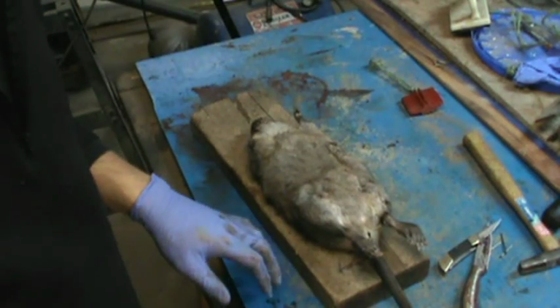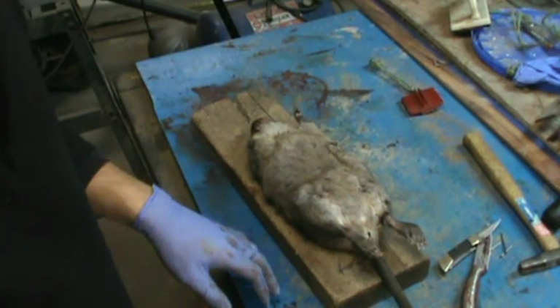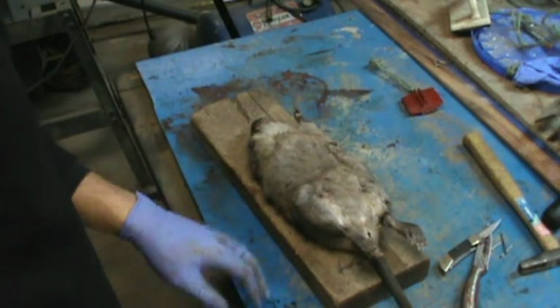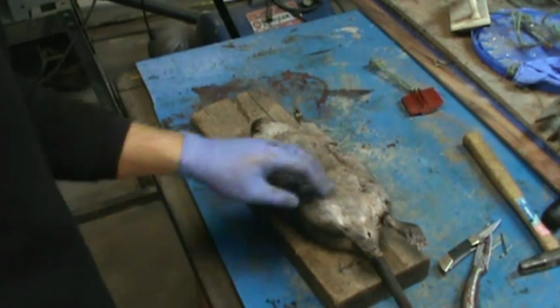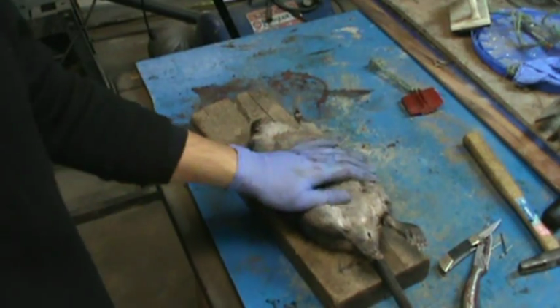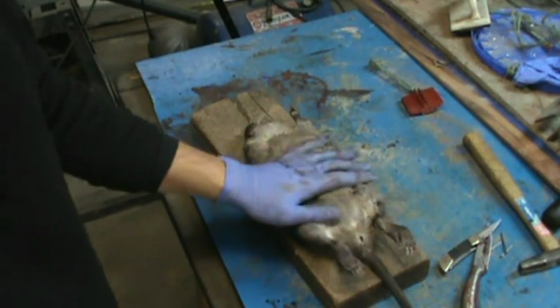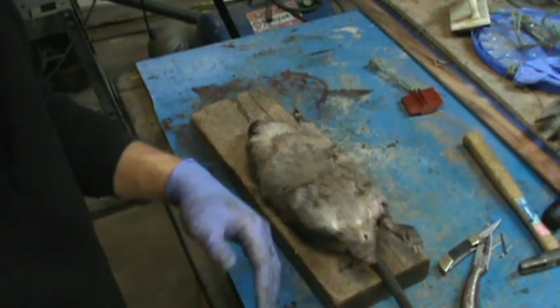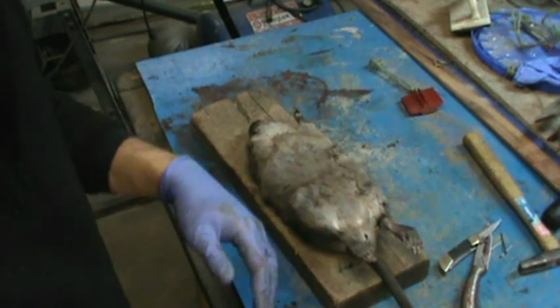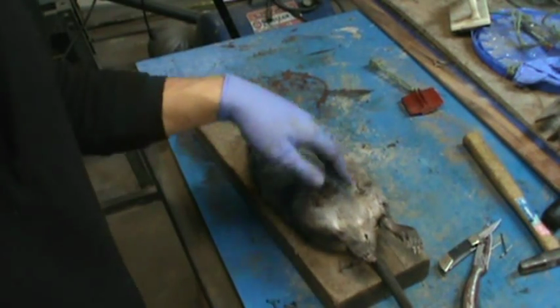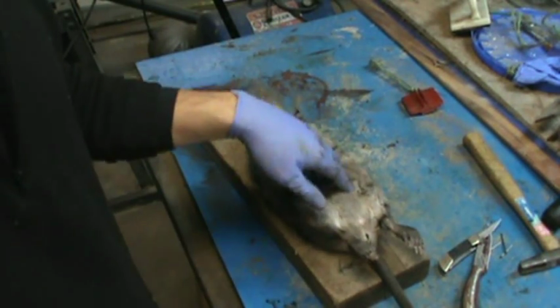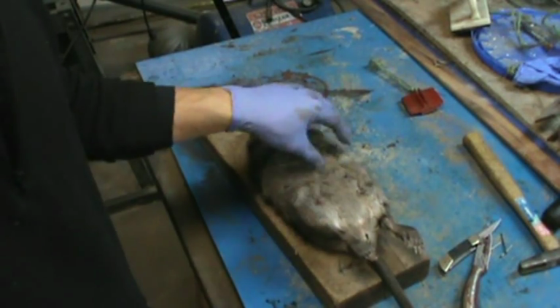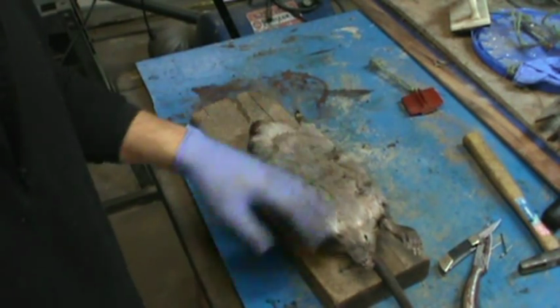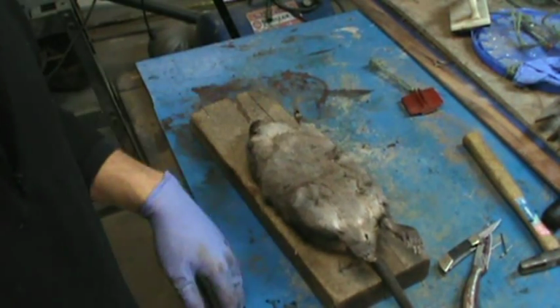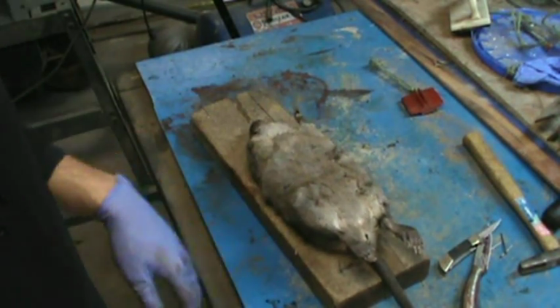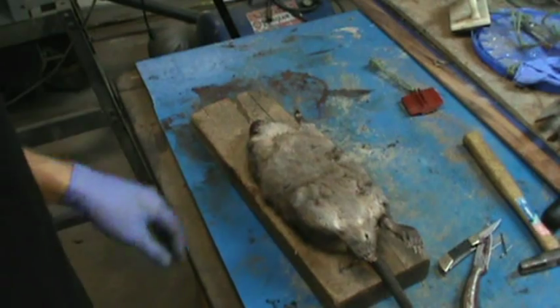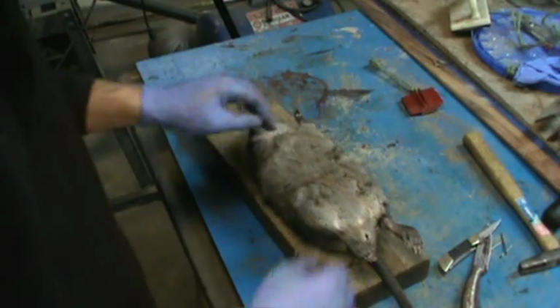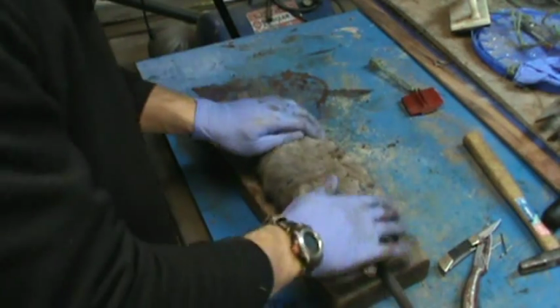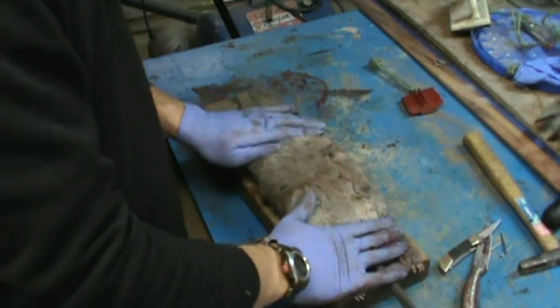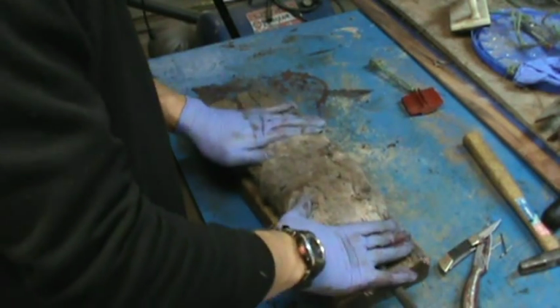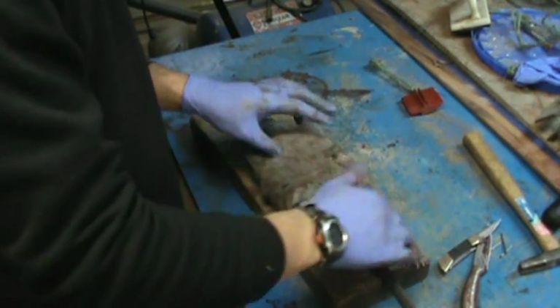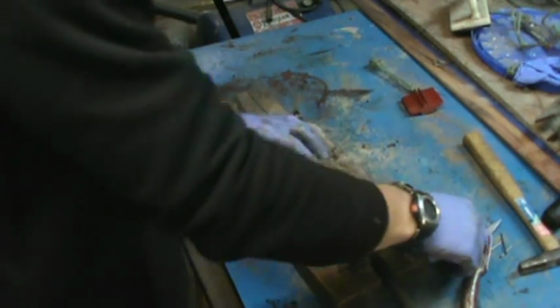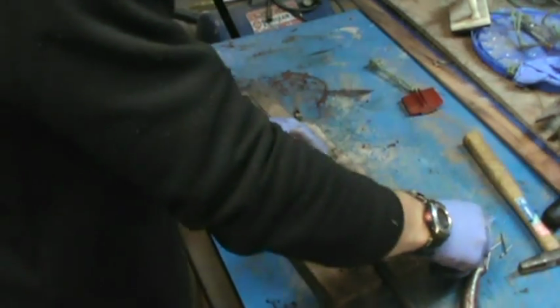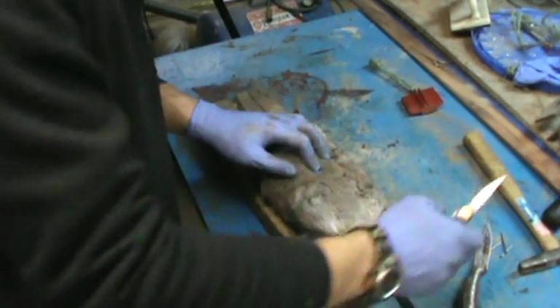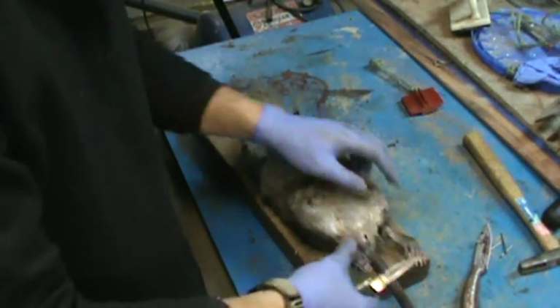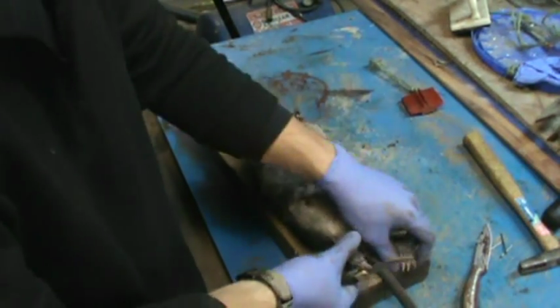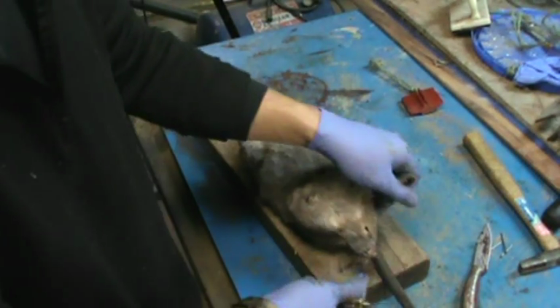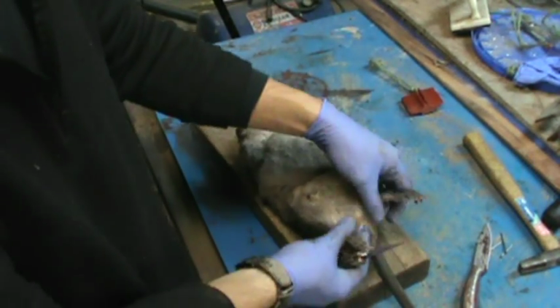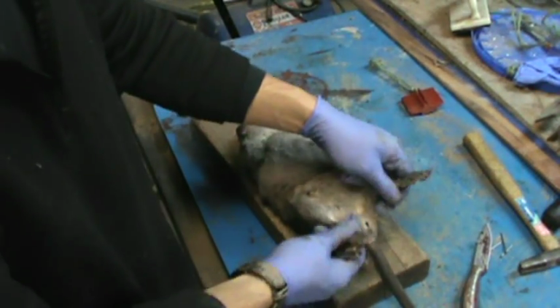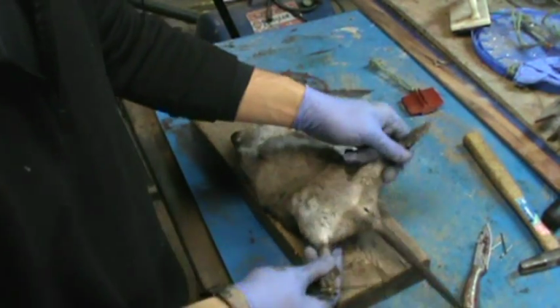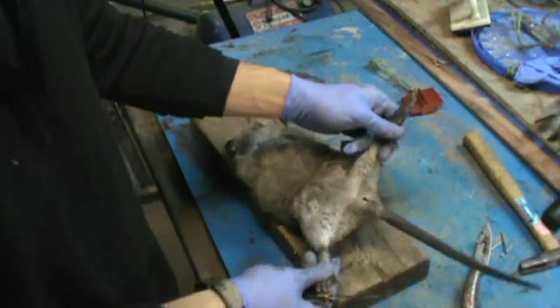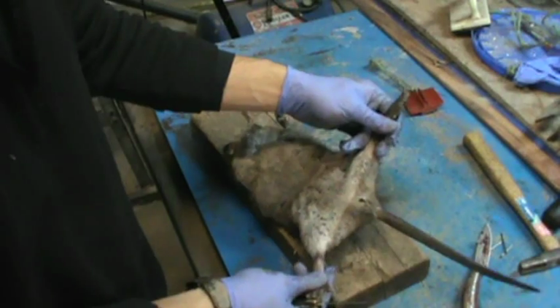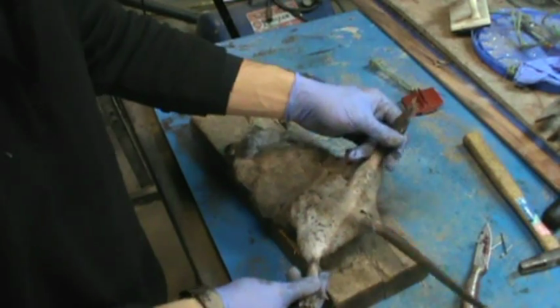Hey guys, I'm going to show you how to skin a muskrat. It's pretty easy — you really don't have to use your knife a whole lot.